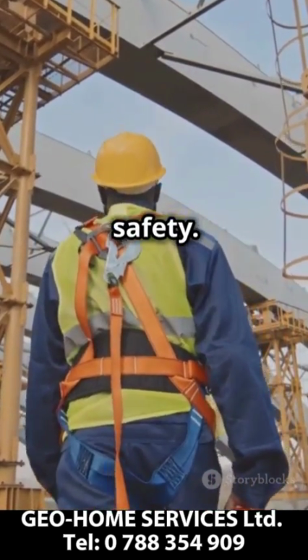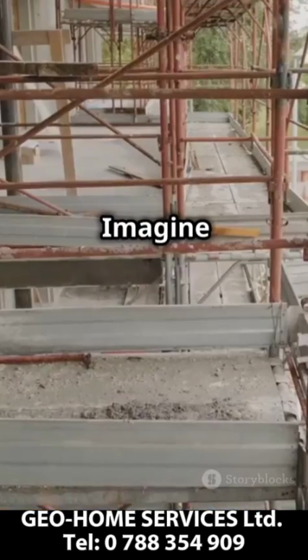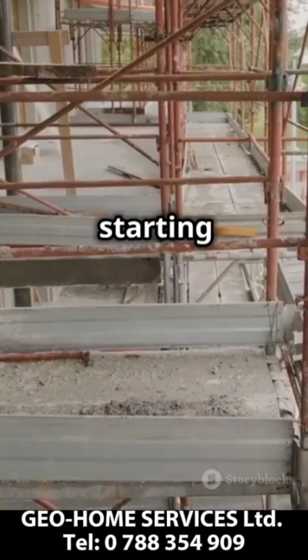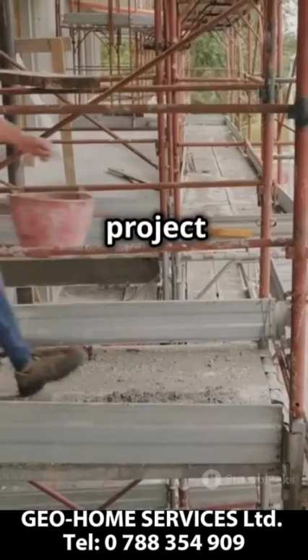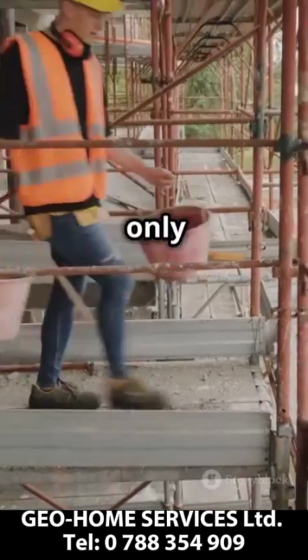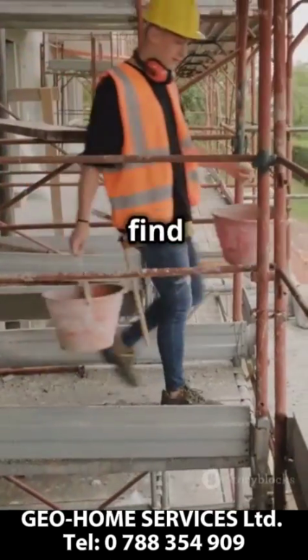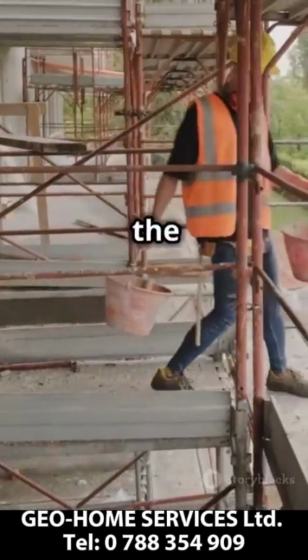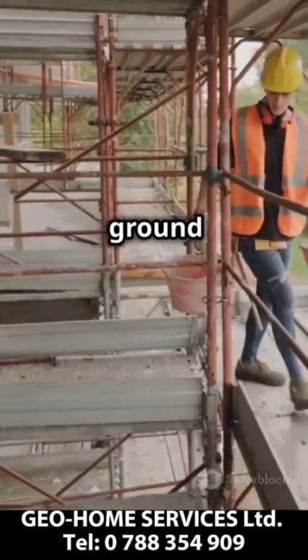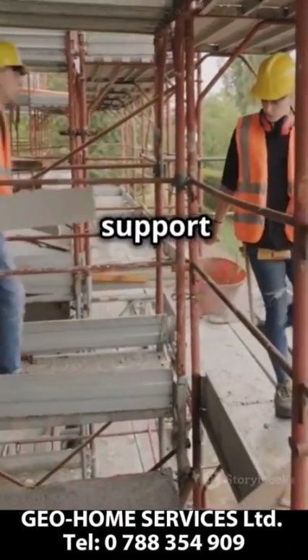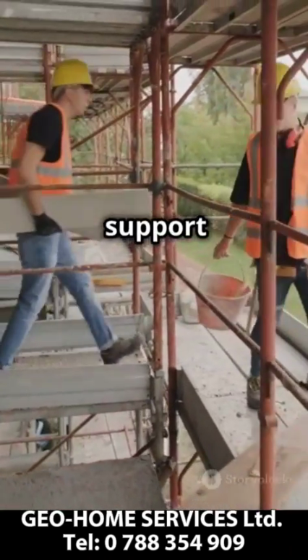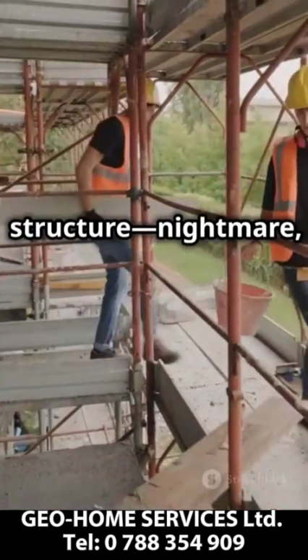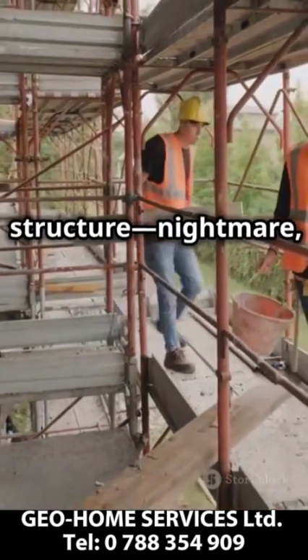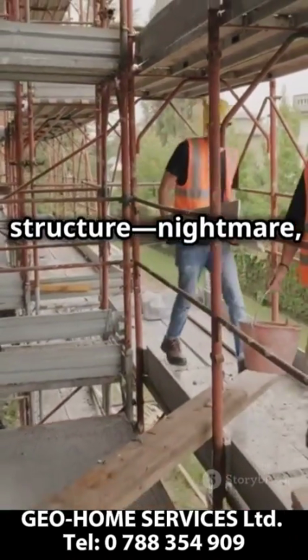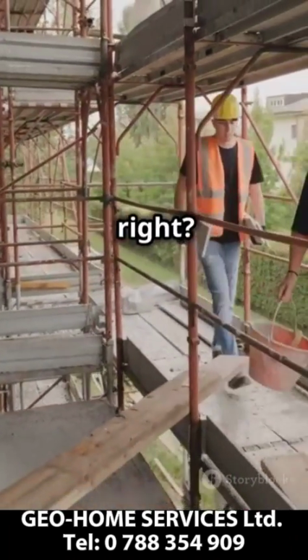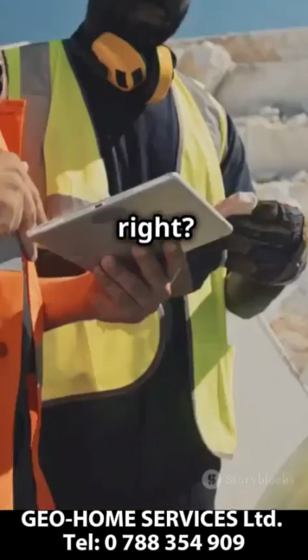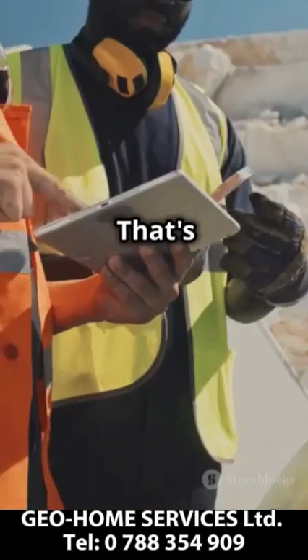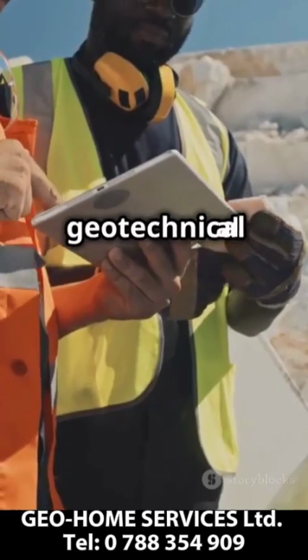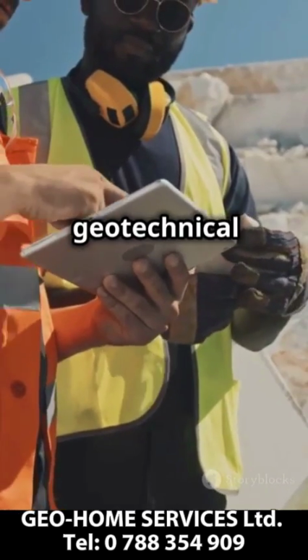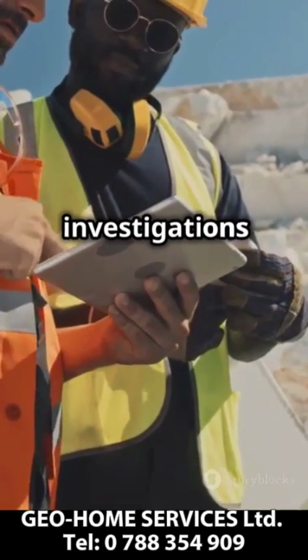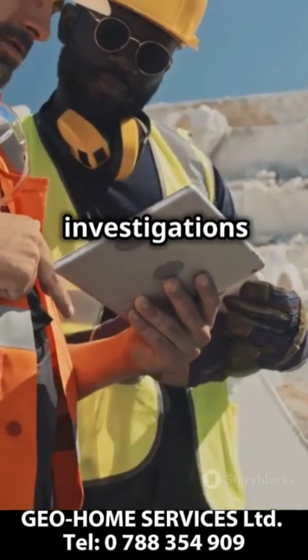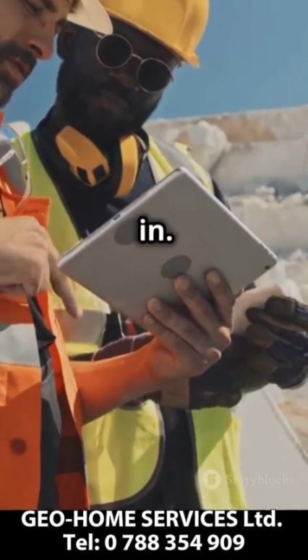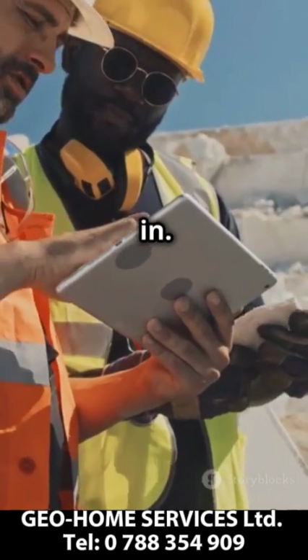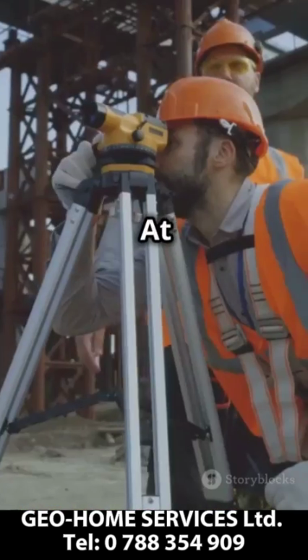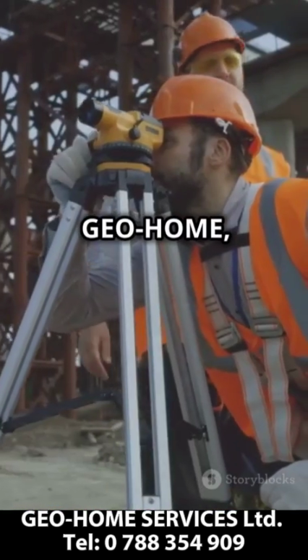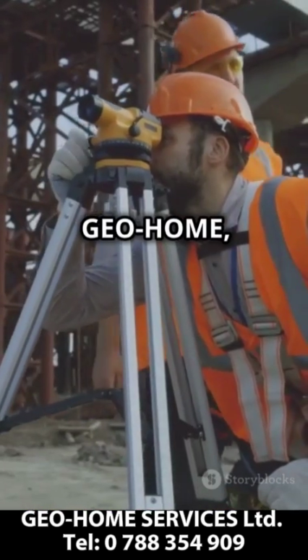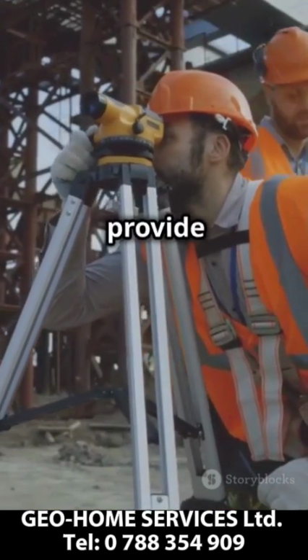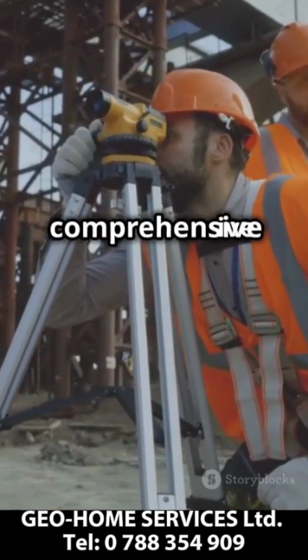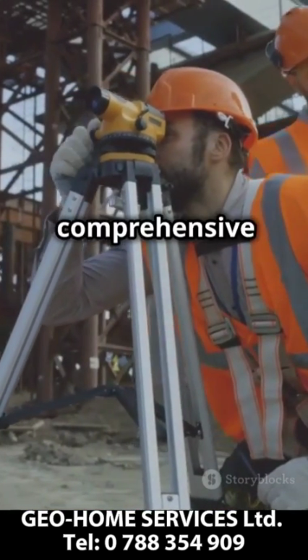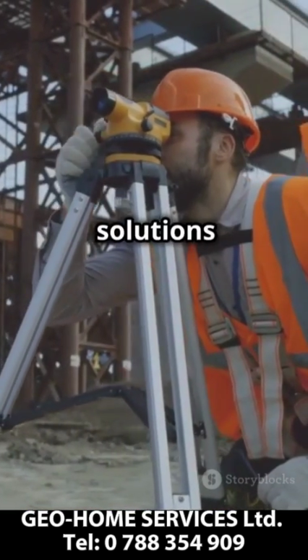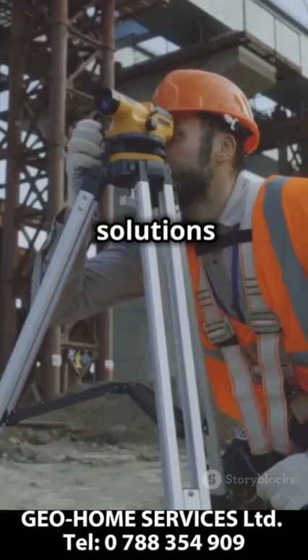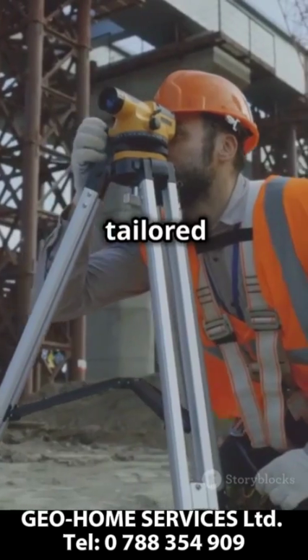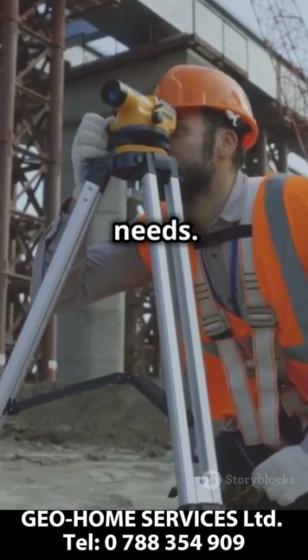Imagine starting a project only to find out the ground can't support the structure. Nightmare, right? That's where geotechnical investigations come in. At GeoHome, we provide comprehensive solutions tailored to your needs.